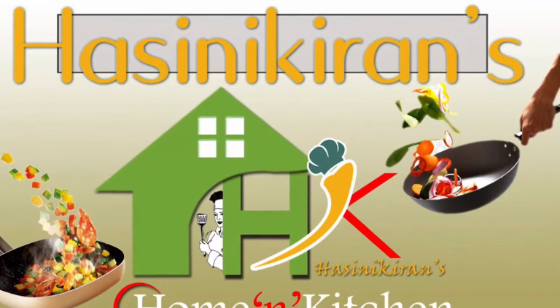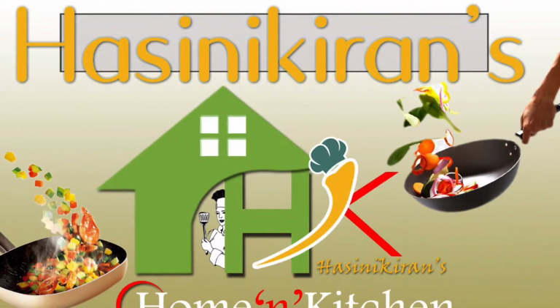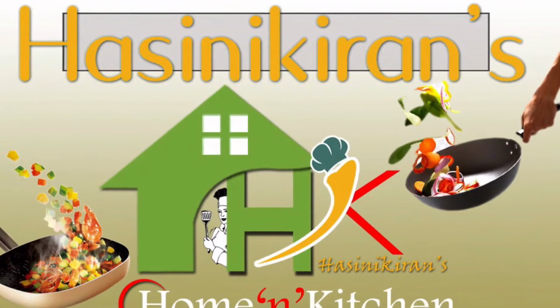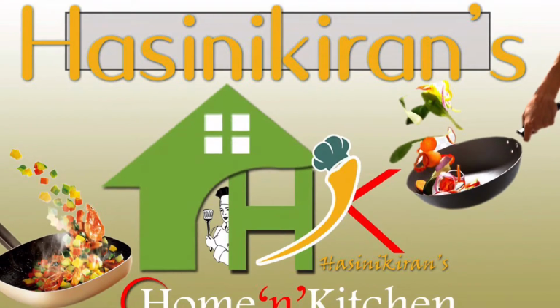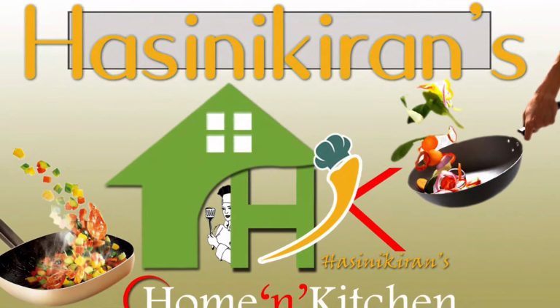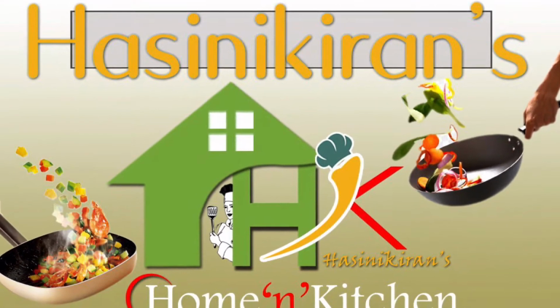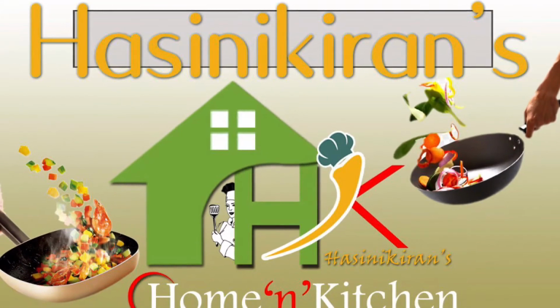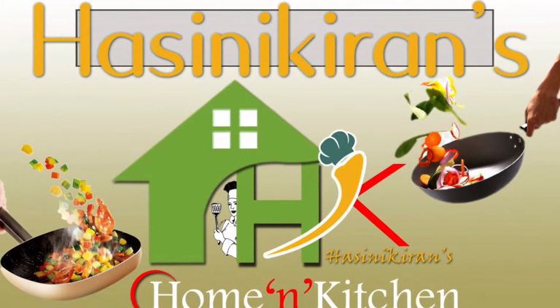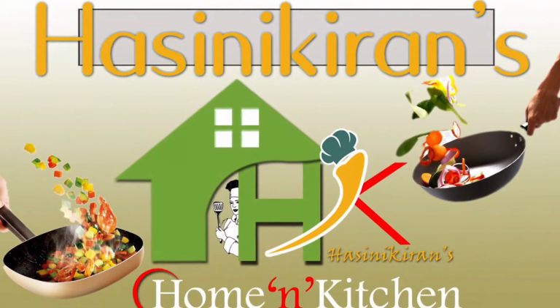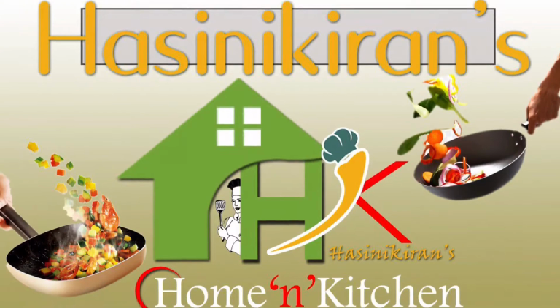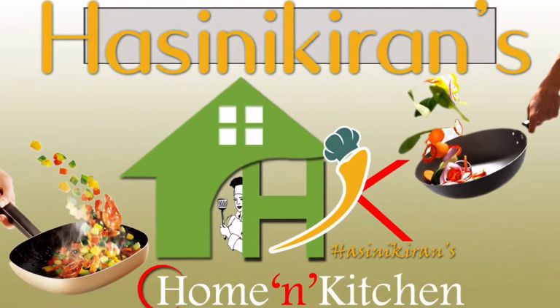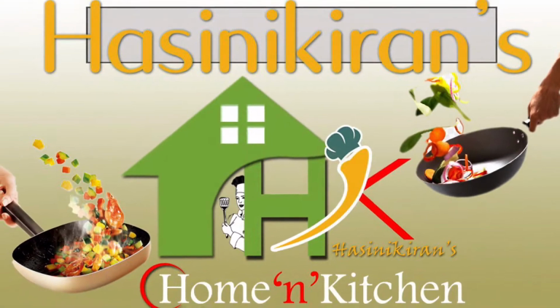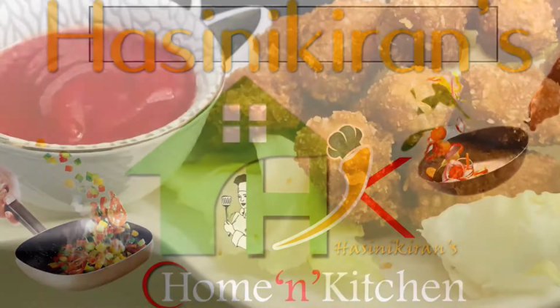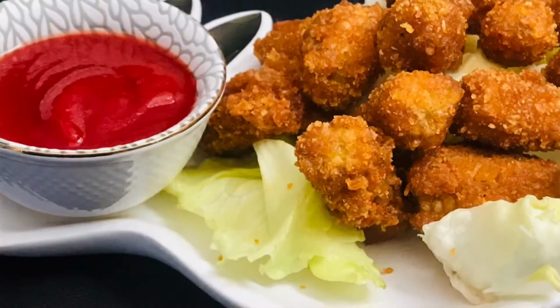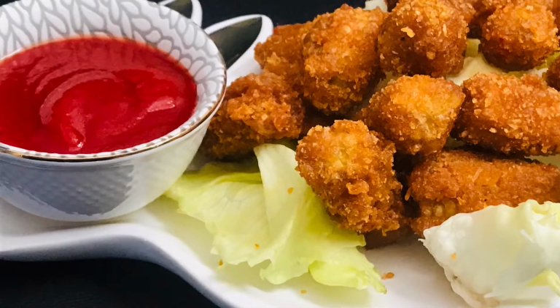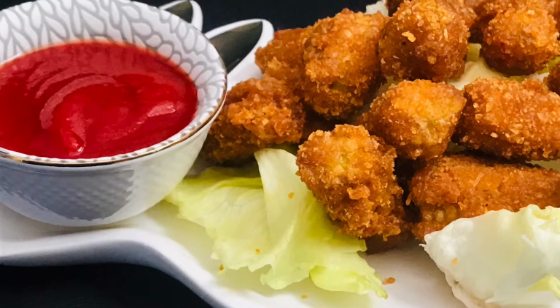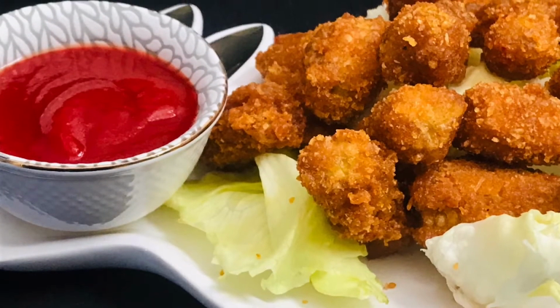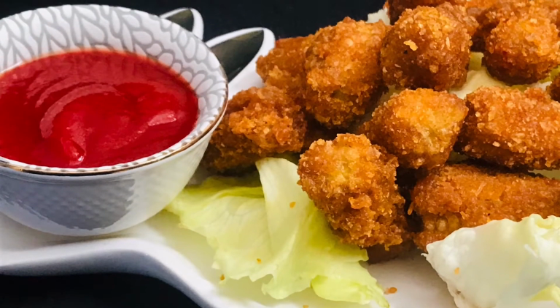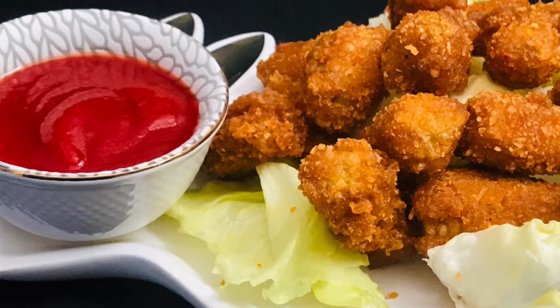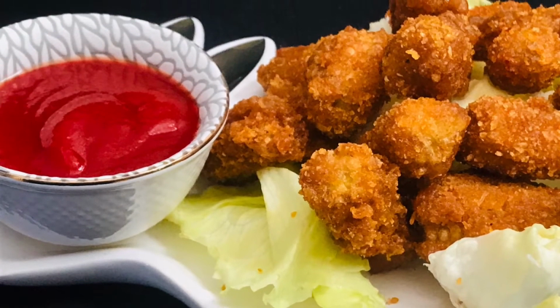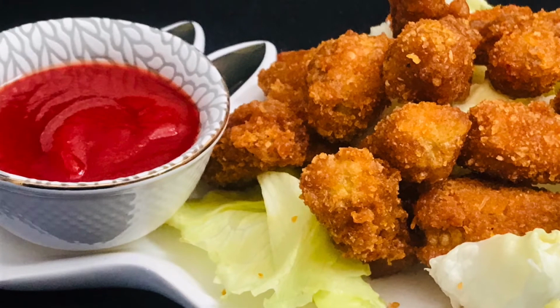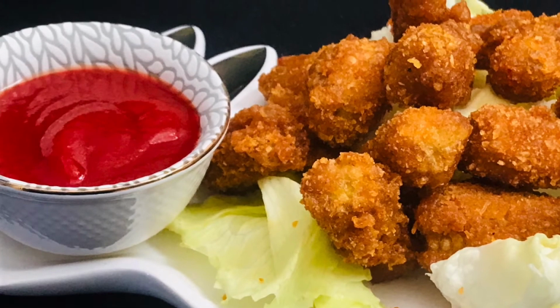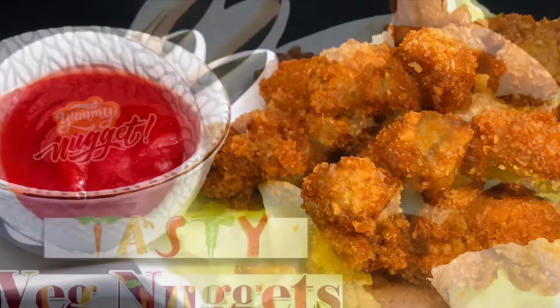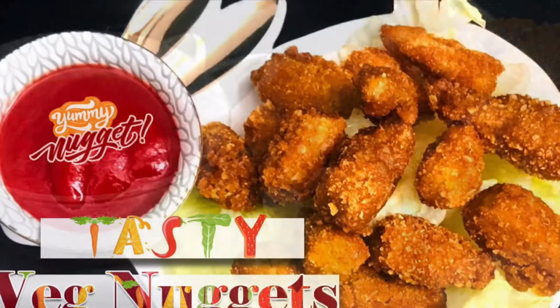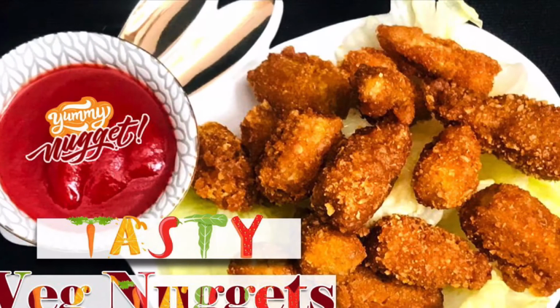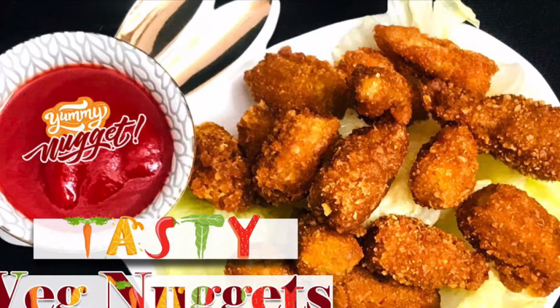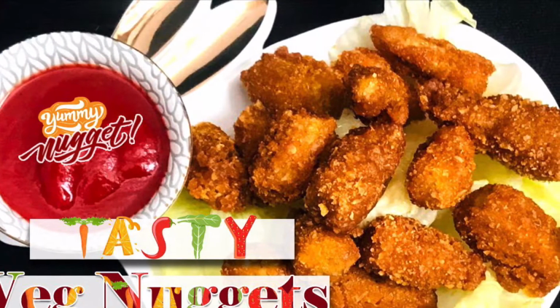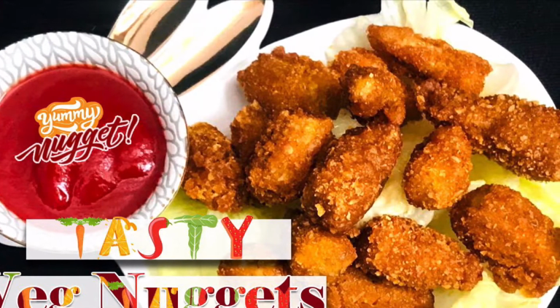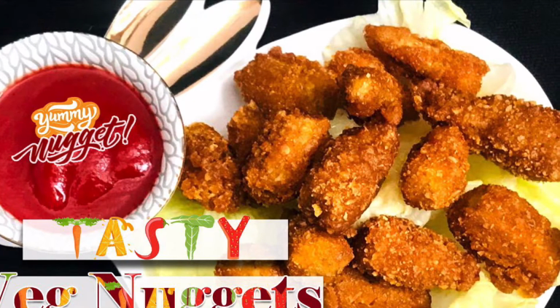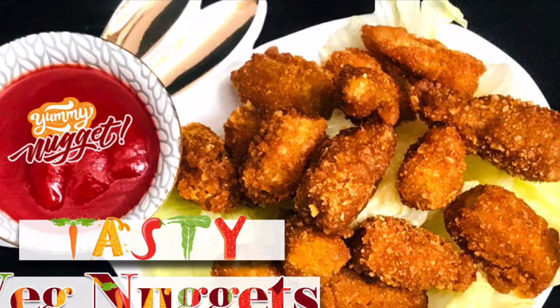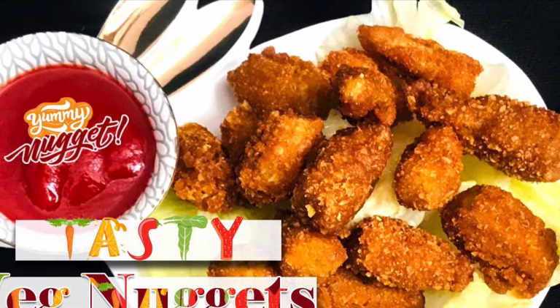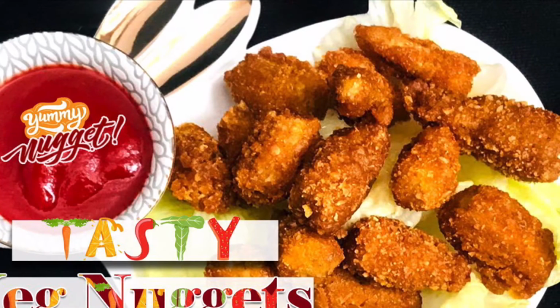Welcome to Haasani Kiran's Home and Kitchen. This is a kid's special corn starter. We are making baby corn and cornflakes — an instant breakfast, snack, or starter.